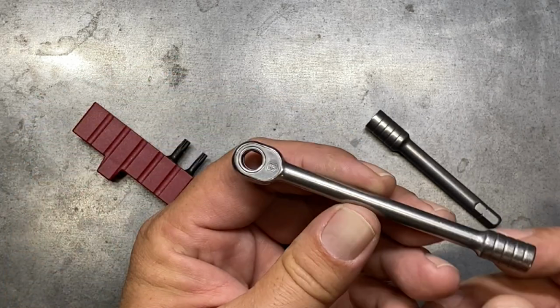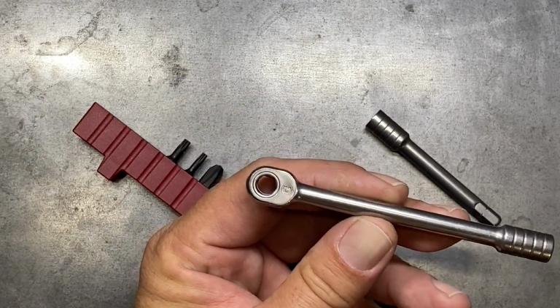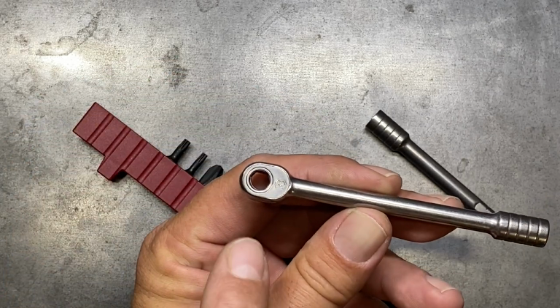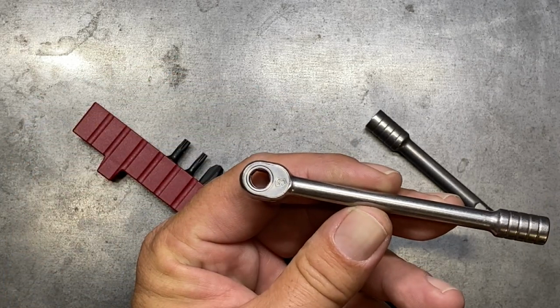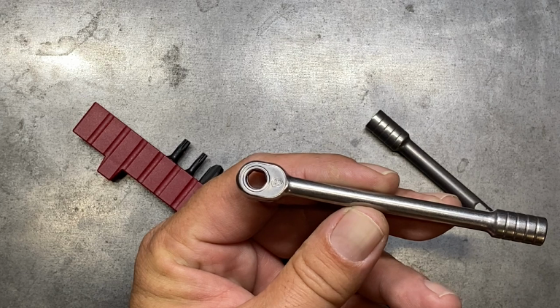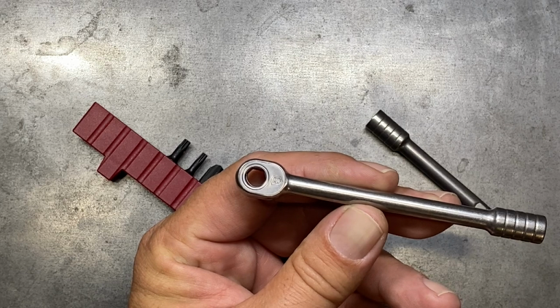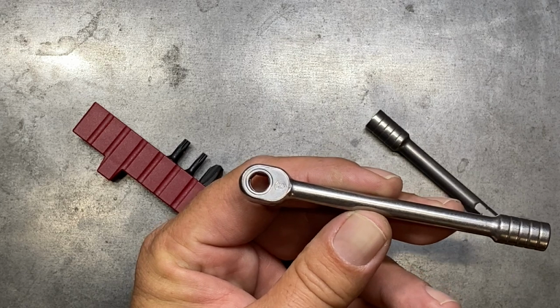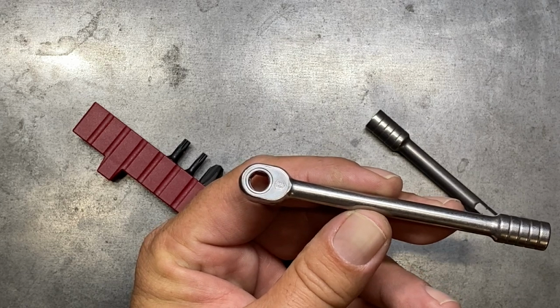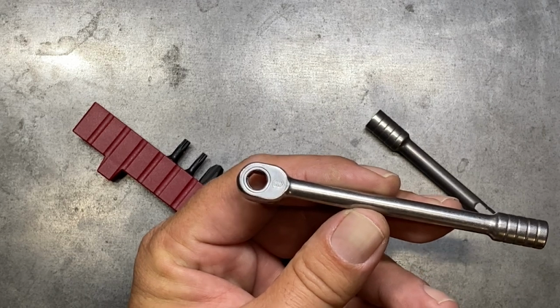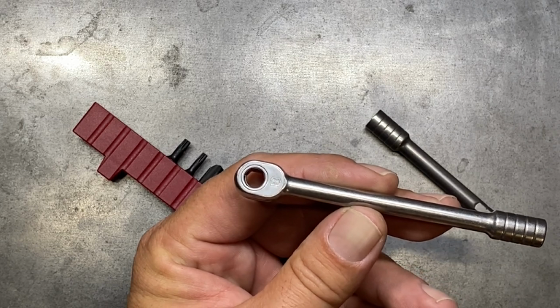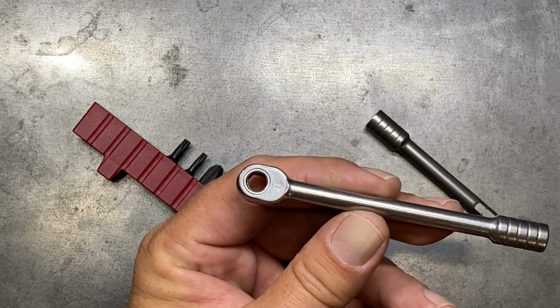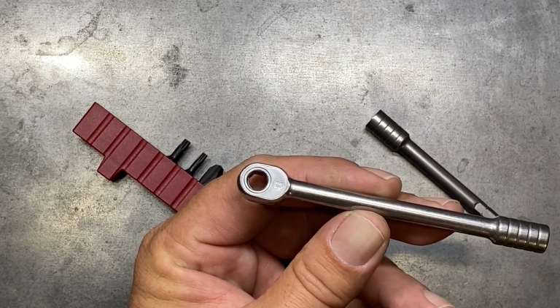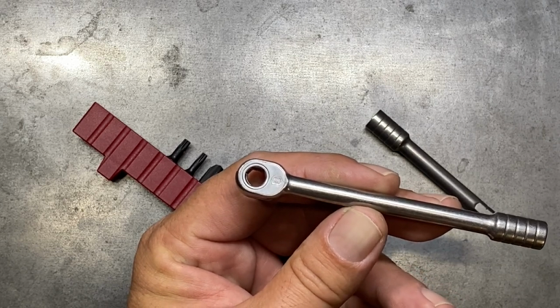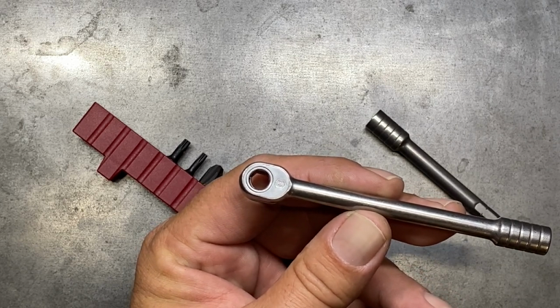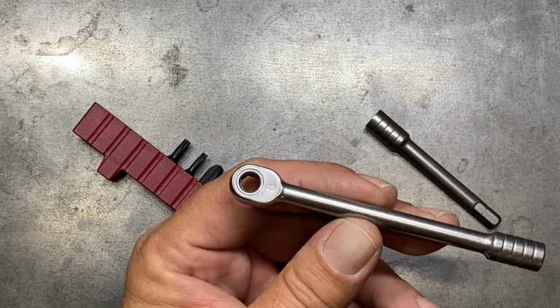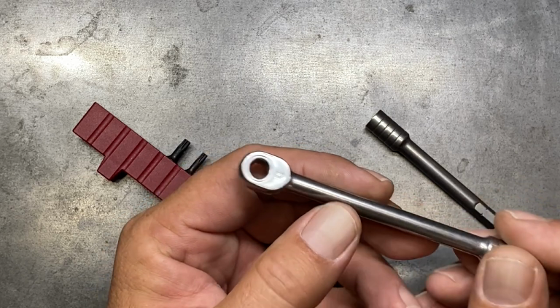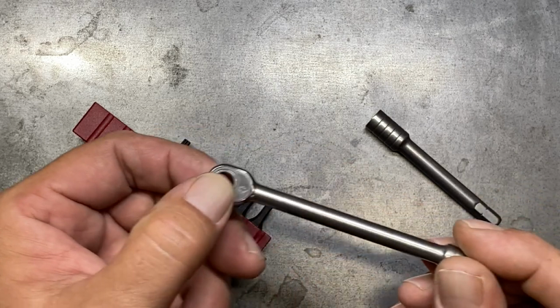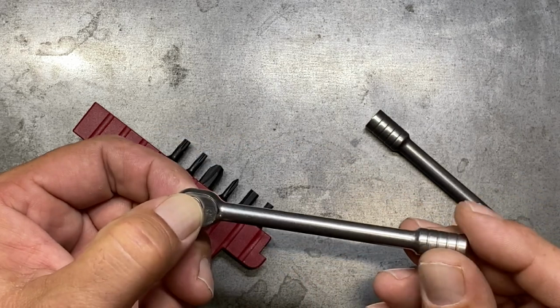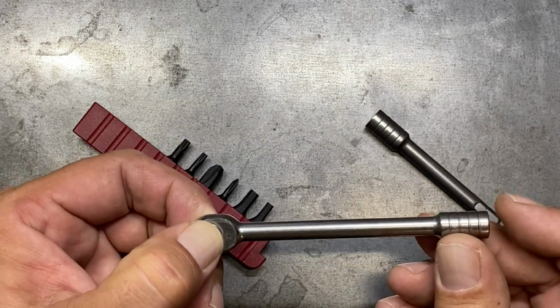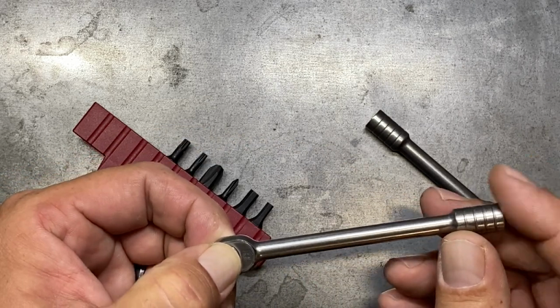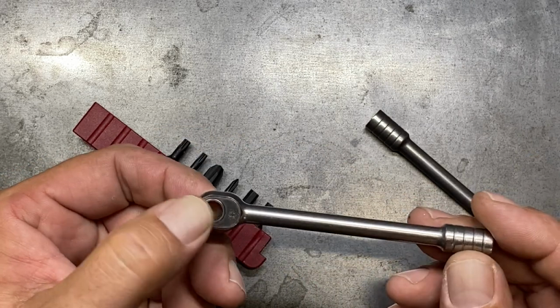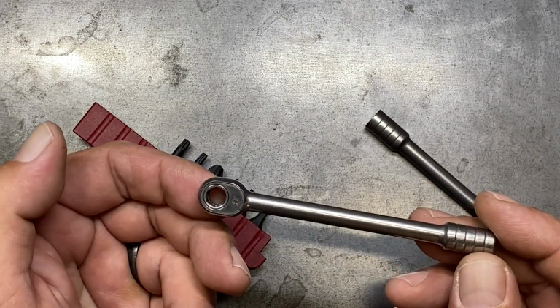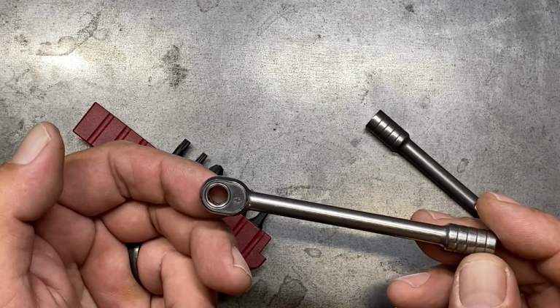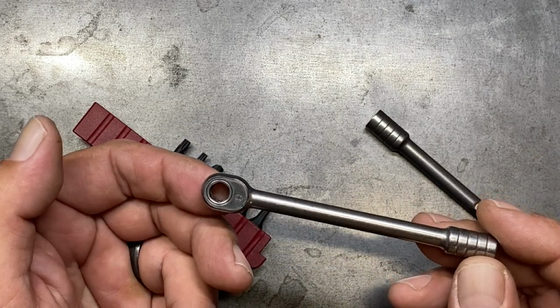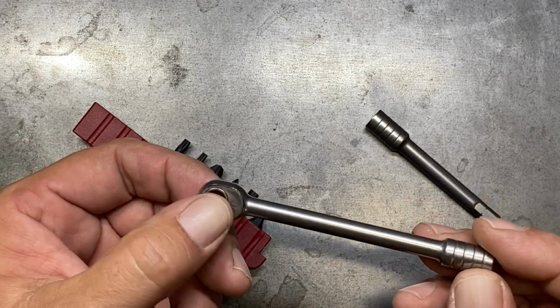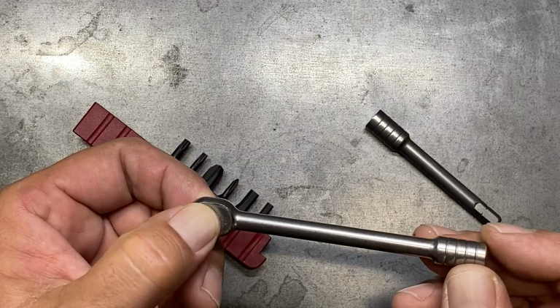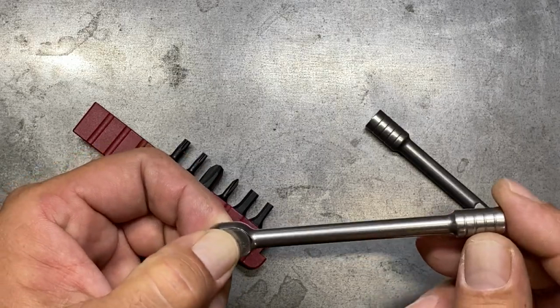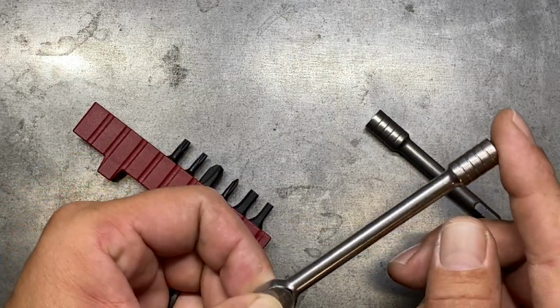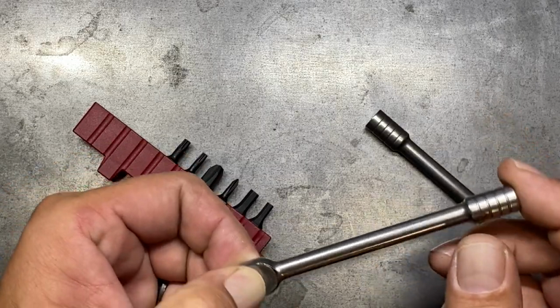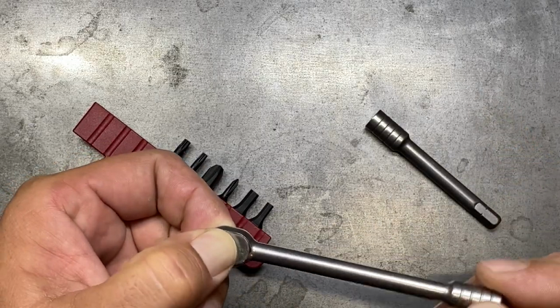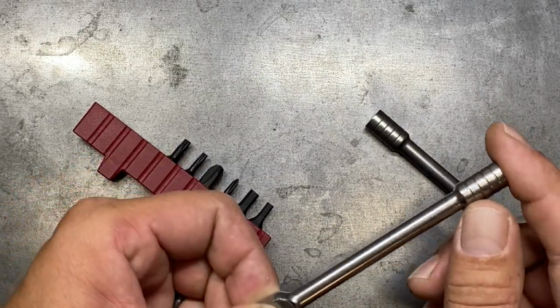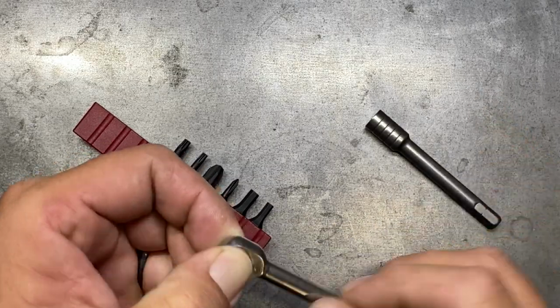It is a 40-tooth ratchet, so the arc swing on here is going to be about nine degrees. Not the best — a lot of the good ones are going to be in that five or six degree range. This one is about nine degrees, but it's not bad either.